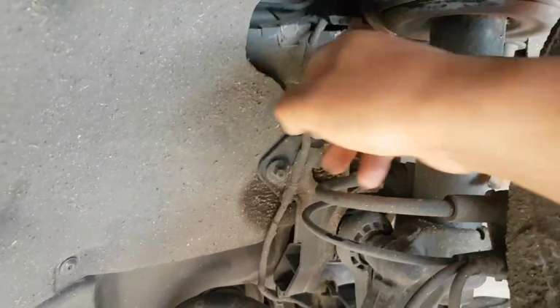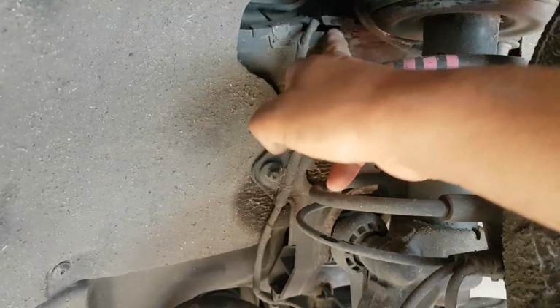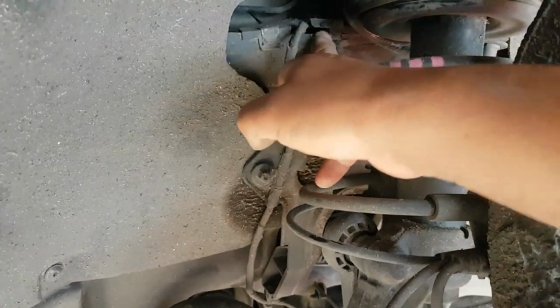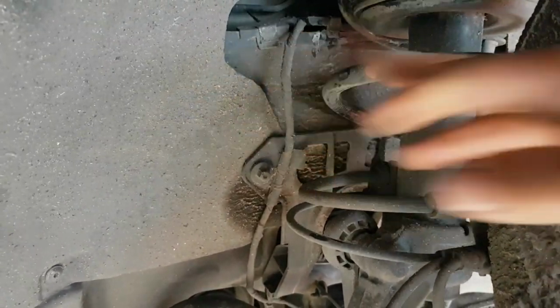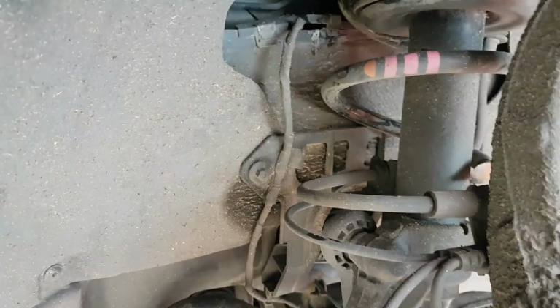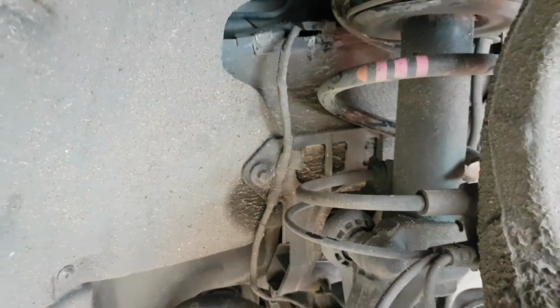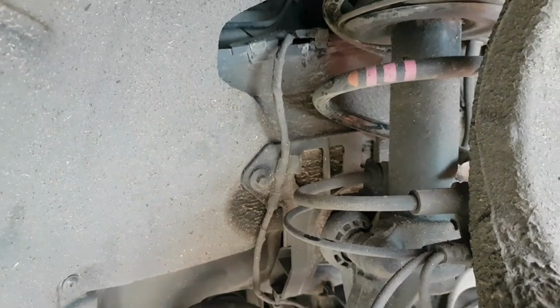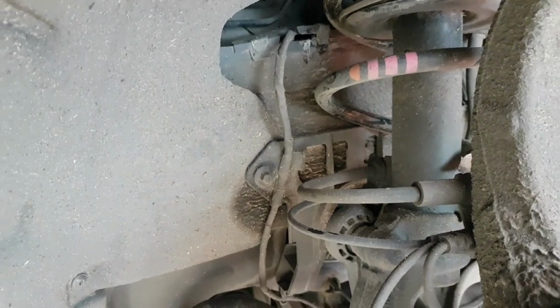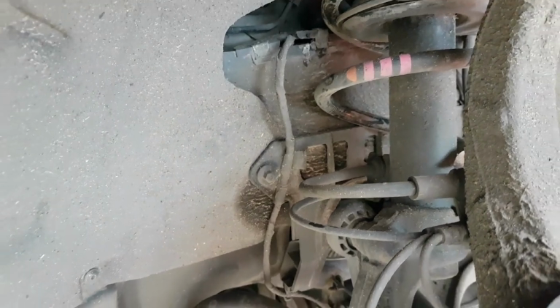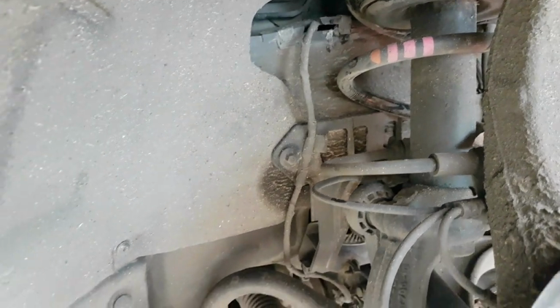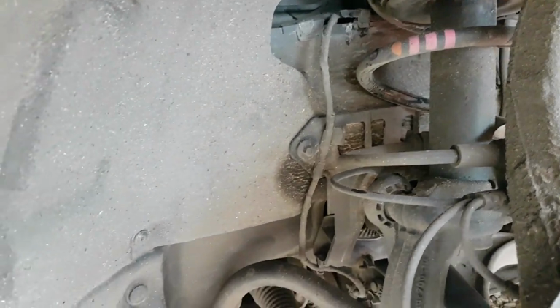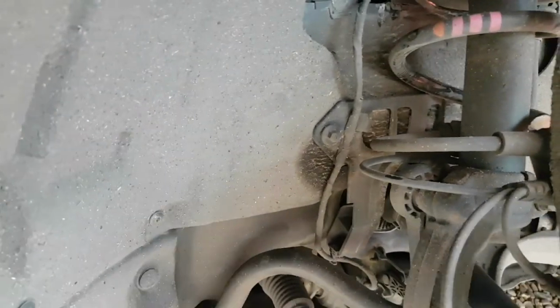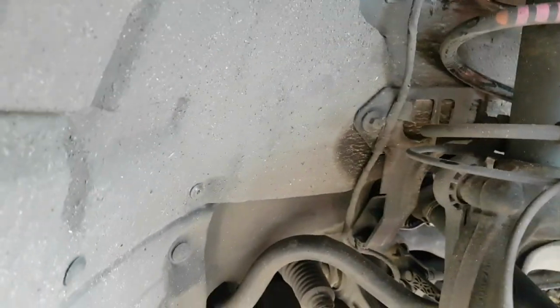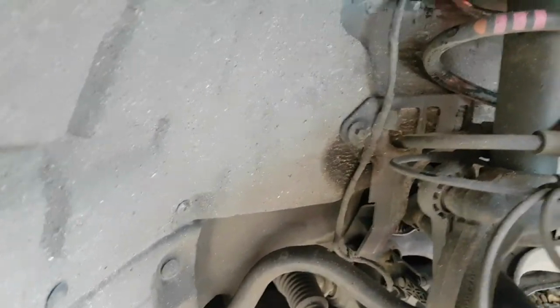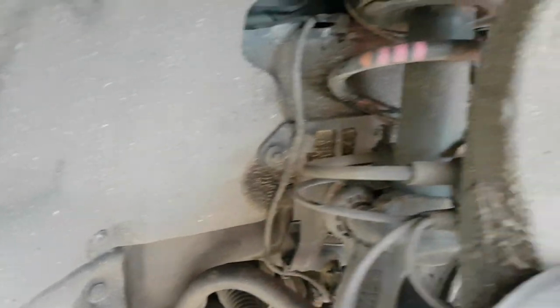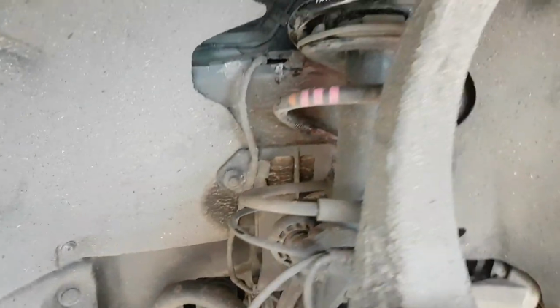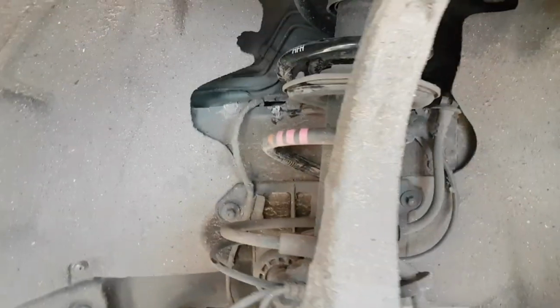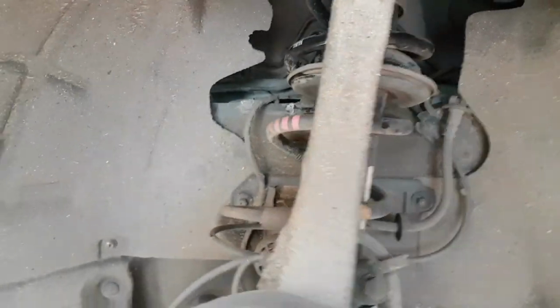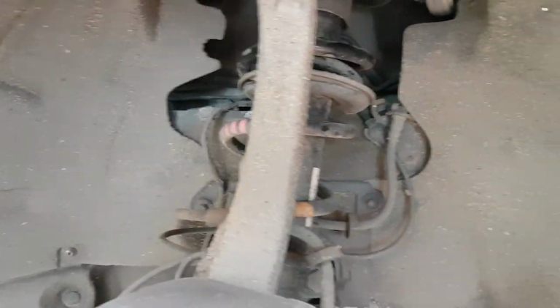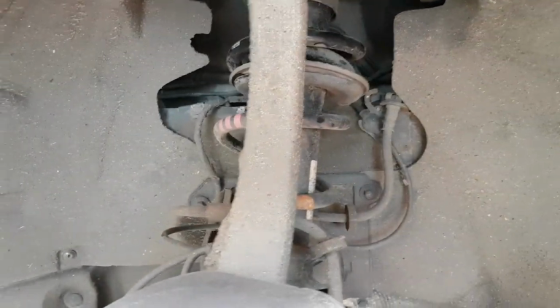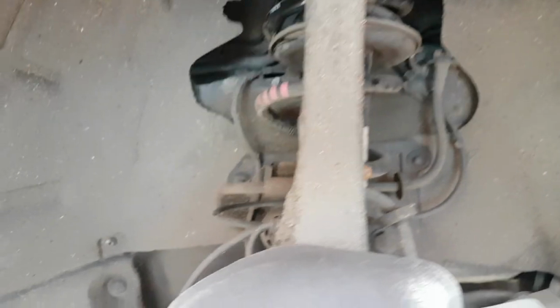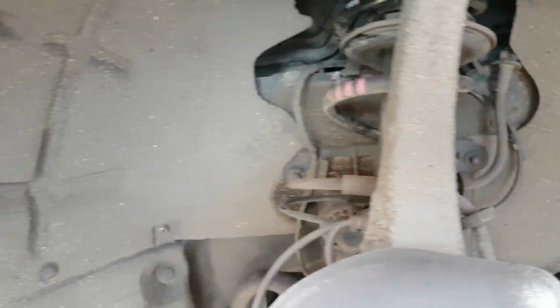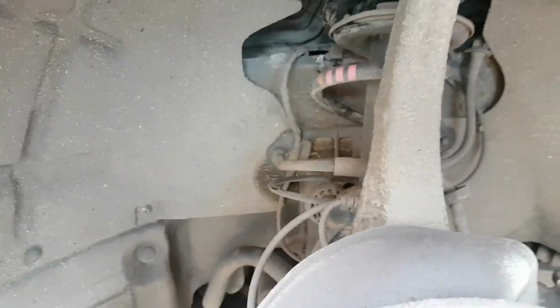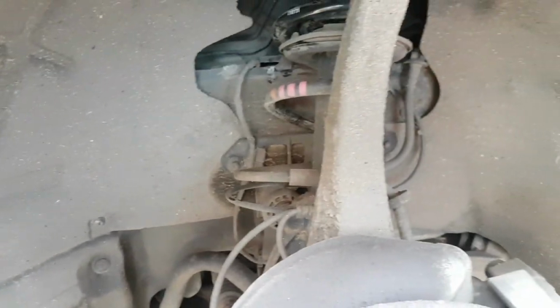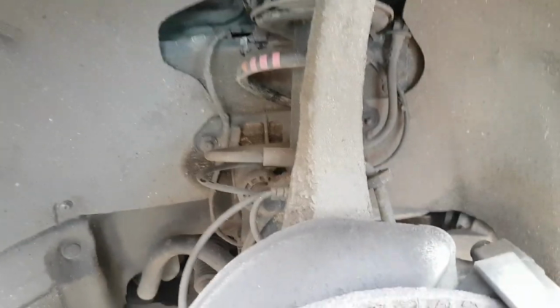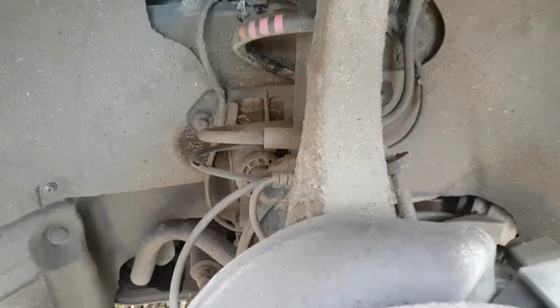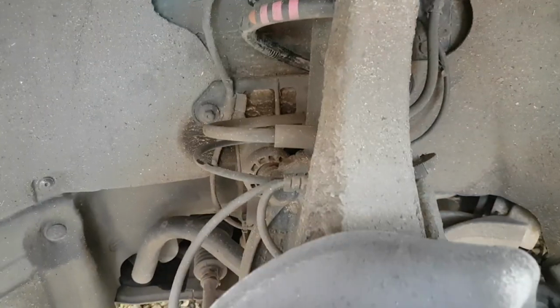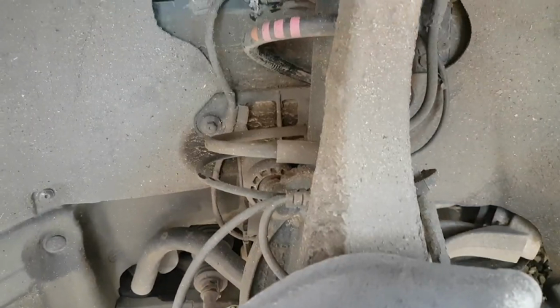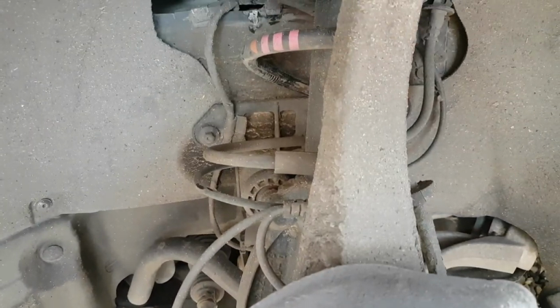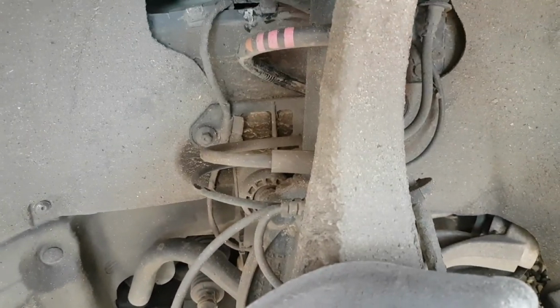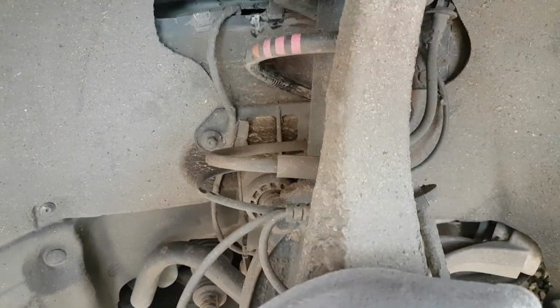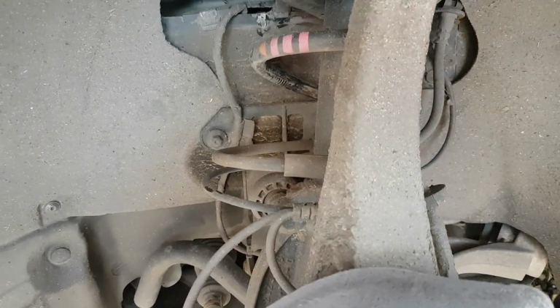That's what happened — it's been rubbing against there. I'm not sure why it looks like that, unless the guy has been driving like this for a long time. I don't know.